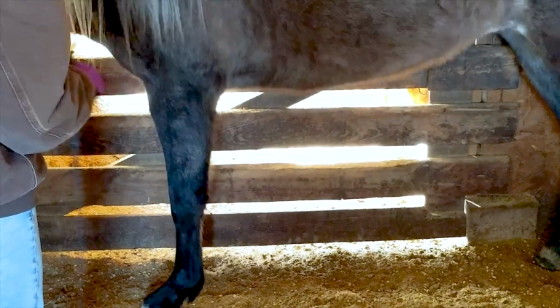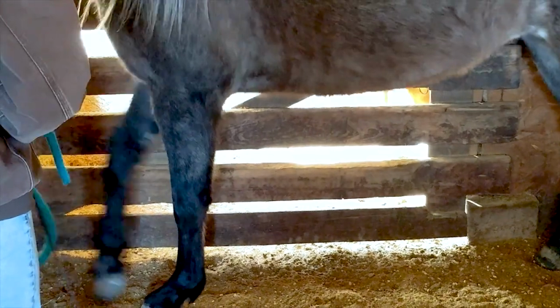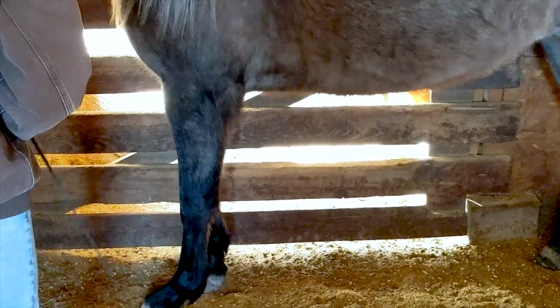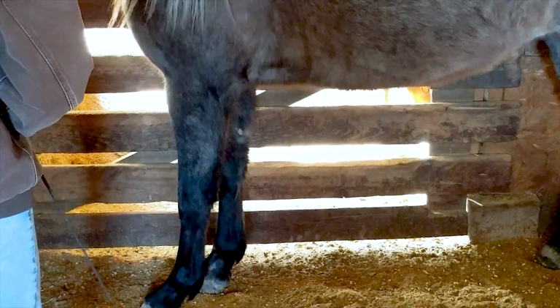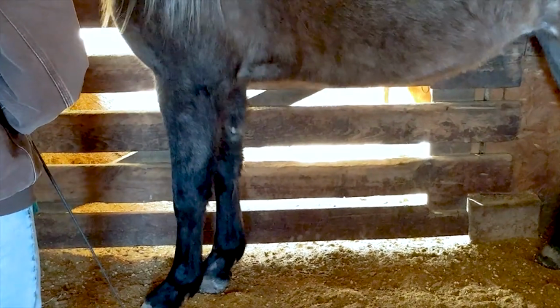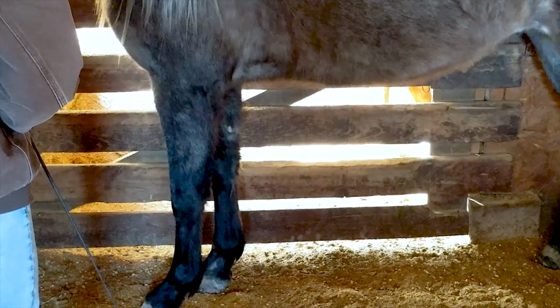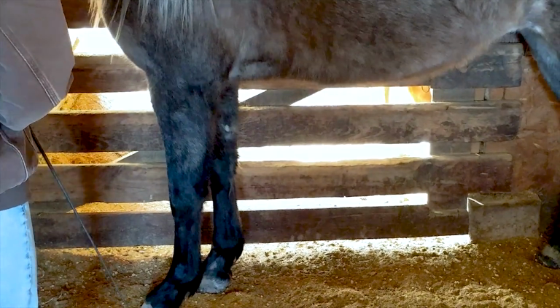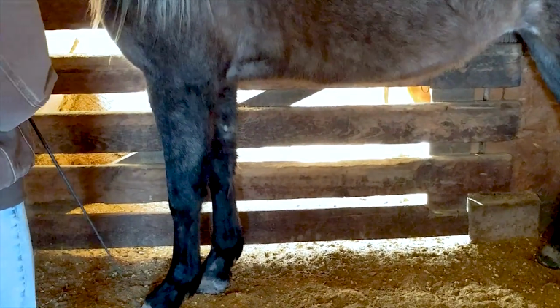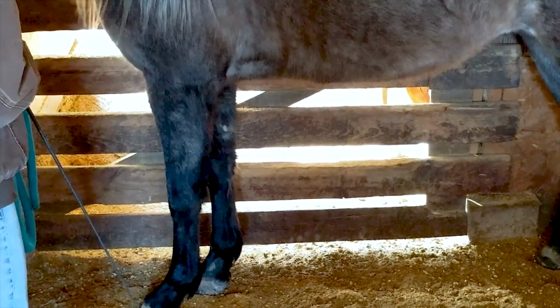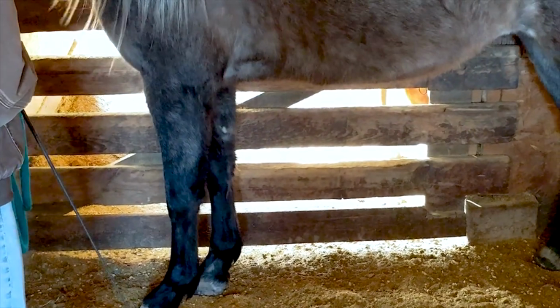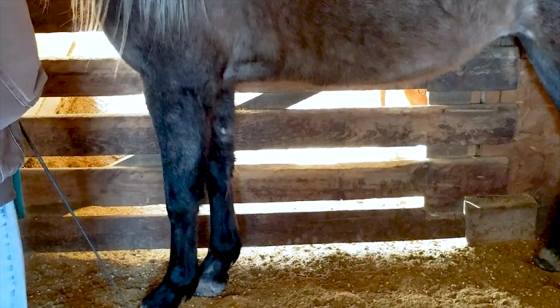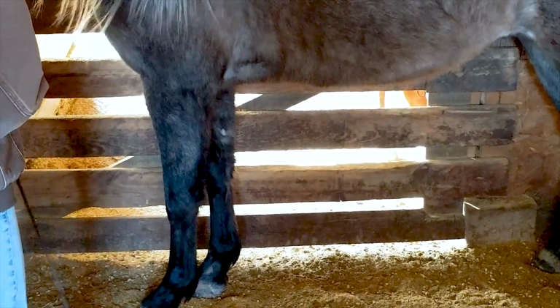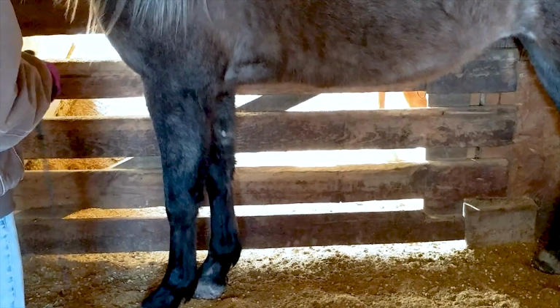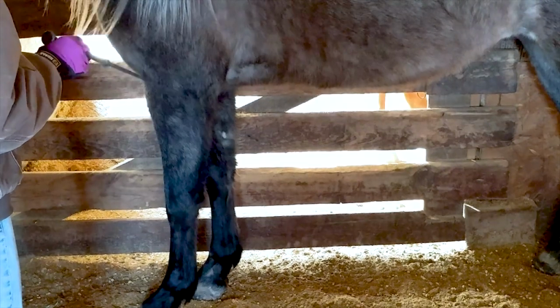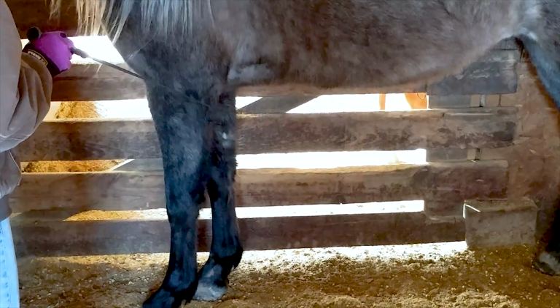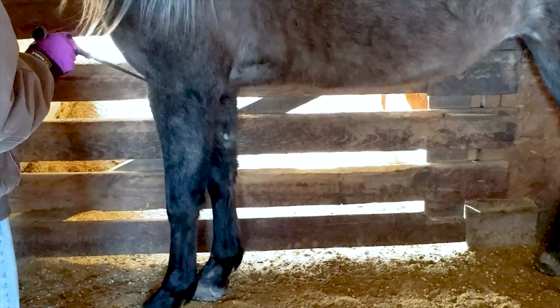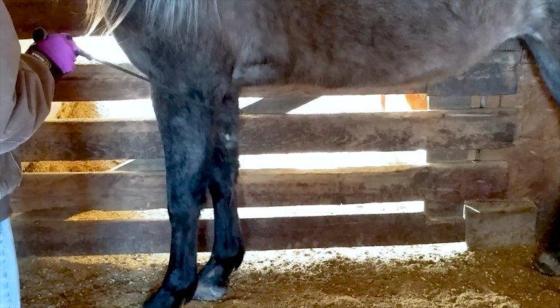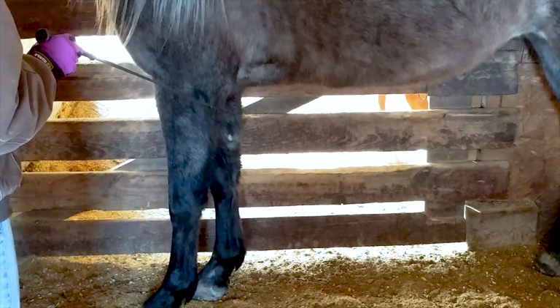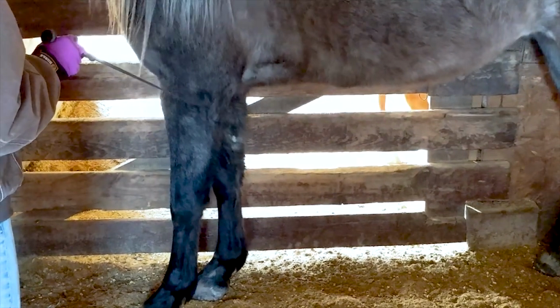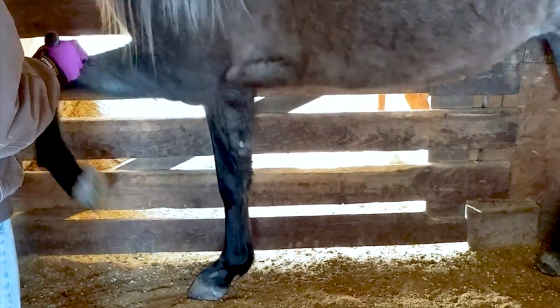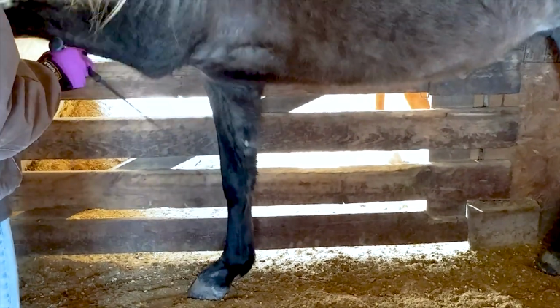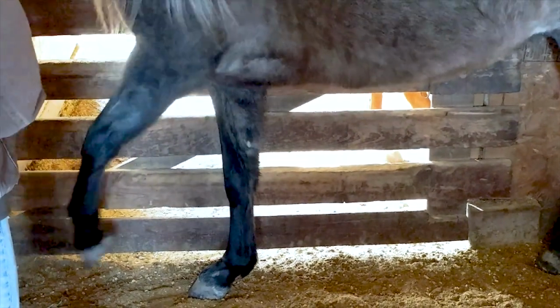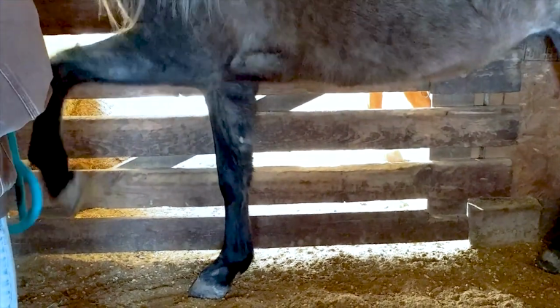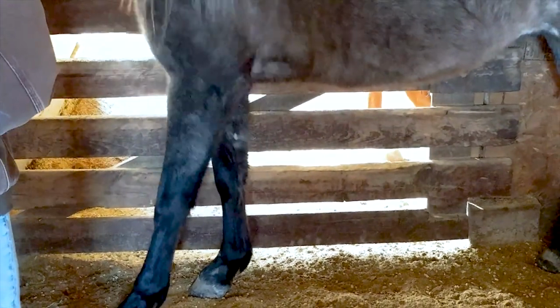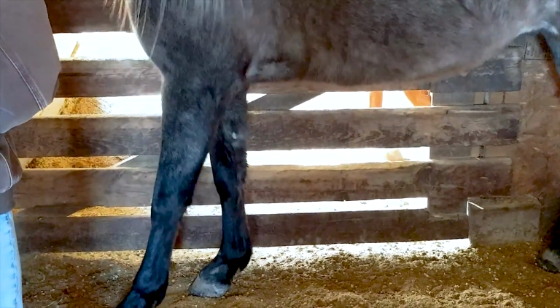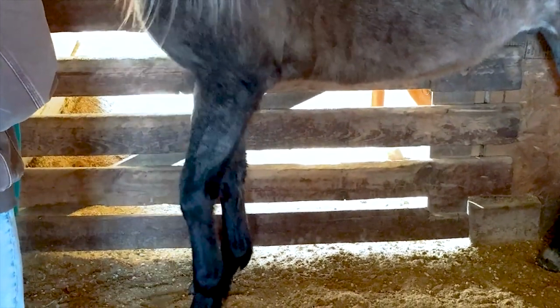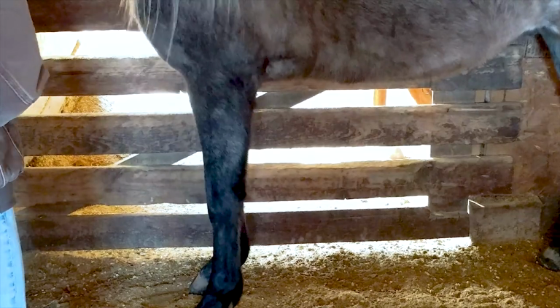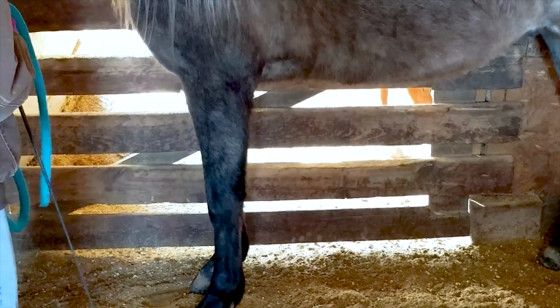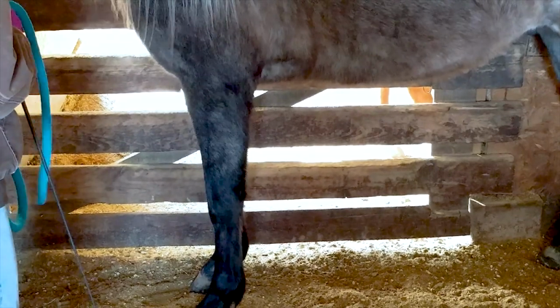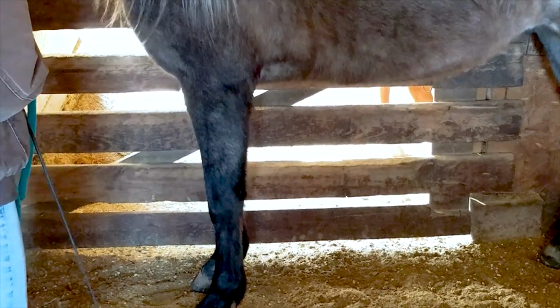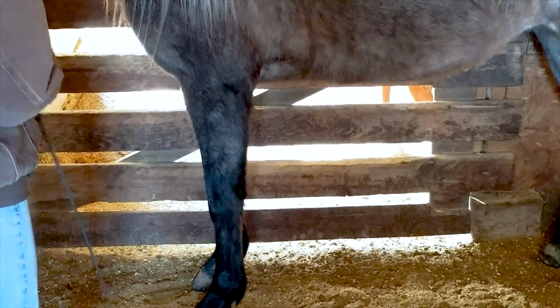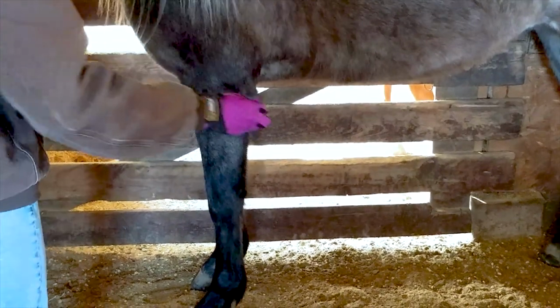I didn't get the first day filmed, but this is what I did: I stood him in front of a solid wall and tickled his legs like a fly would. I then rewarded the slightest movement. As he got the hang of it he got bigger and more animated with his movements.